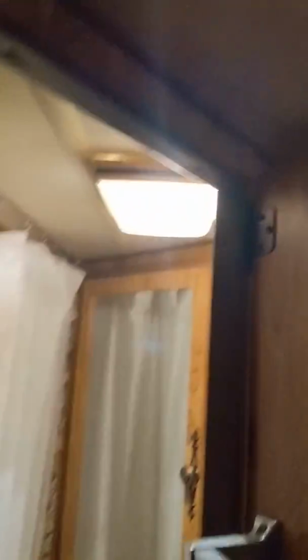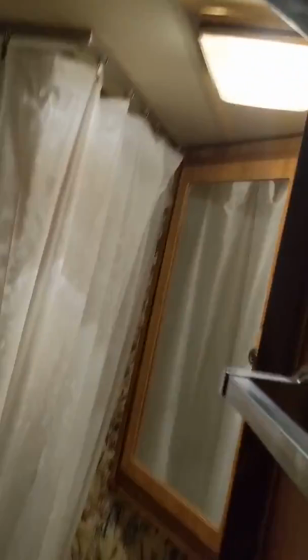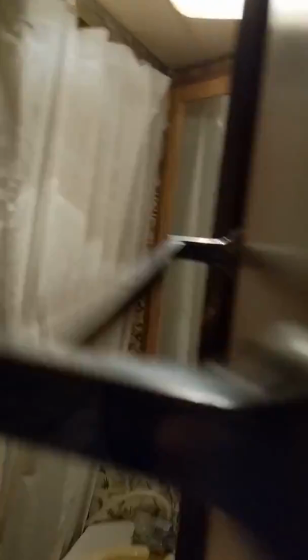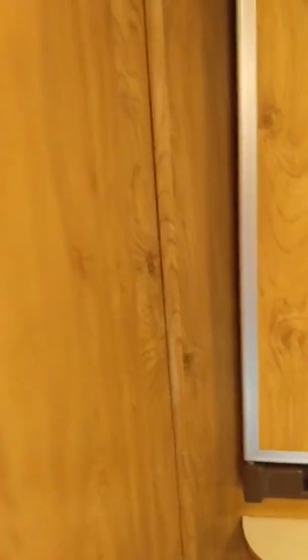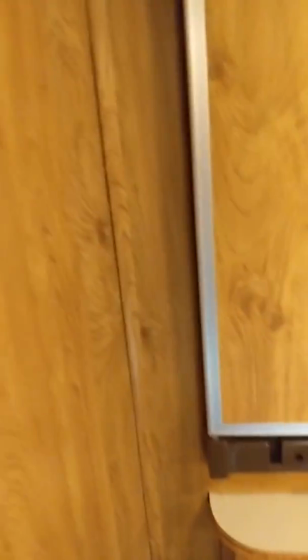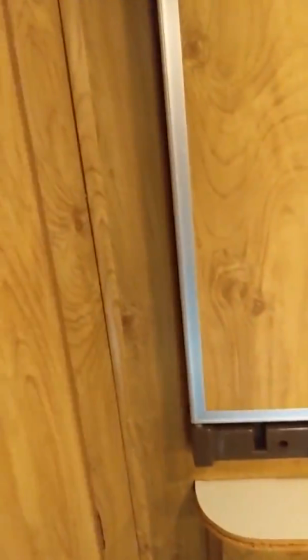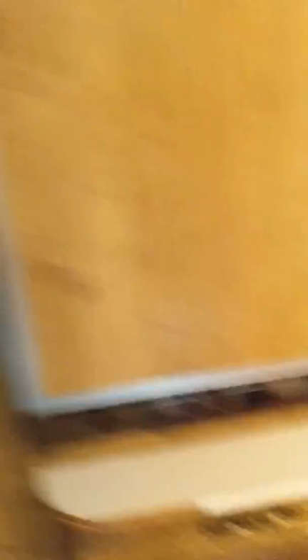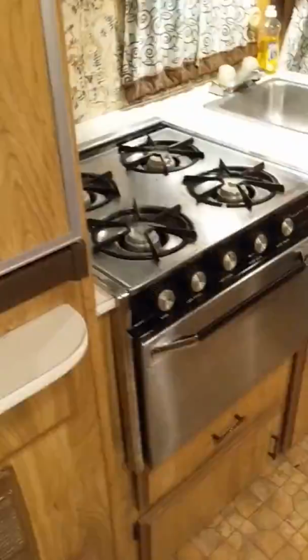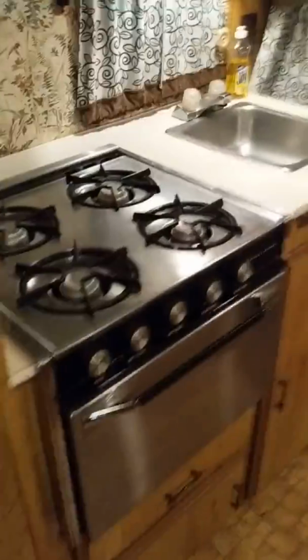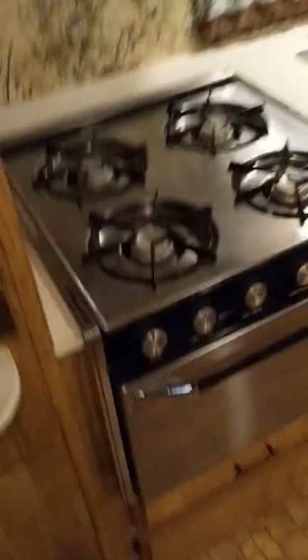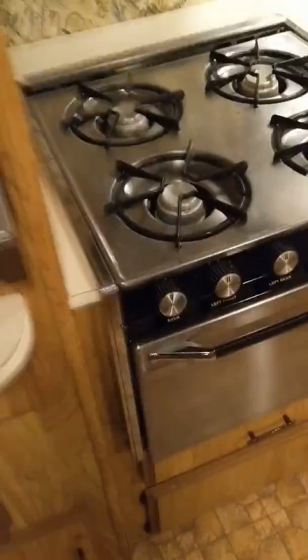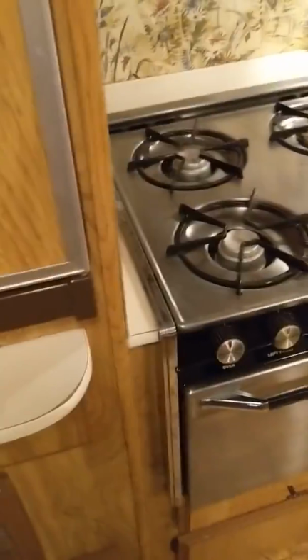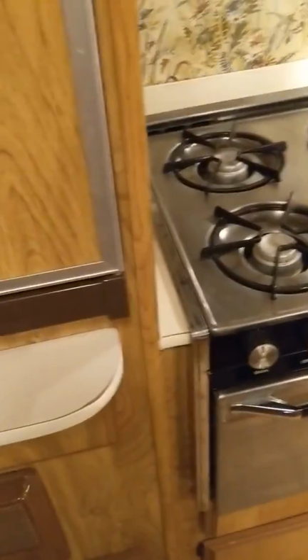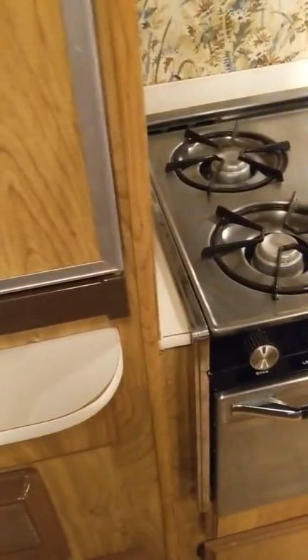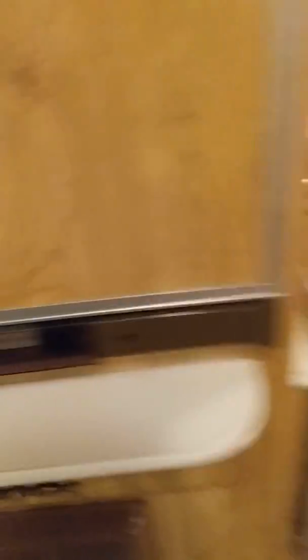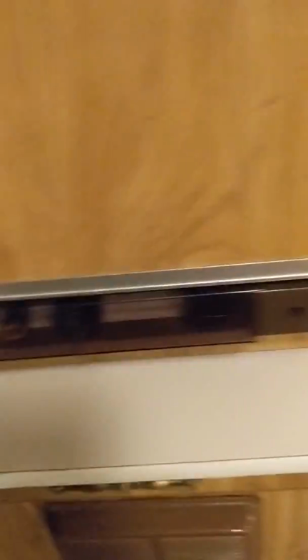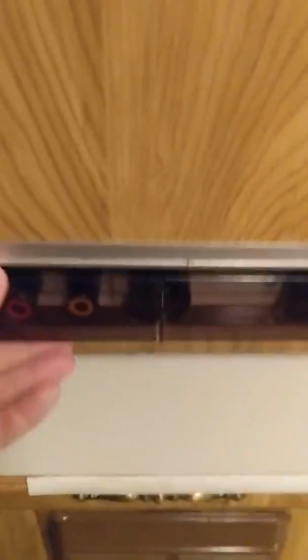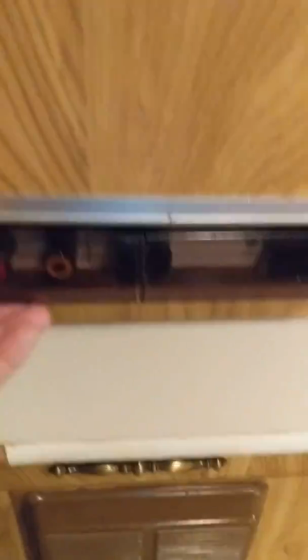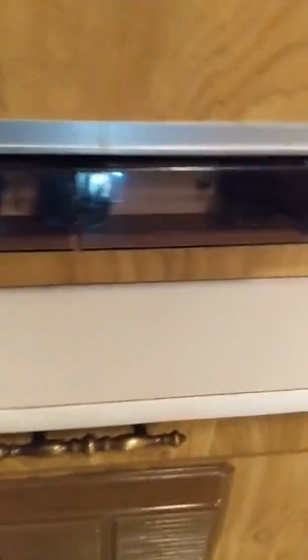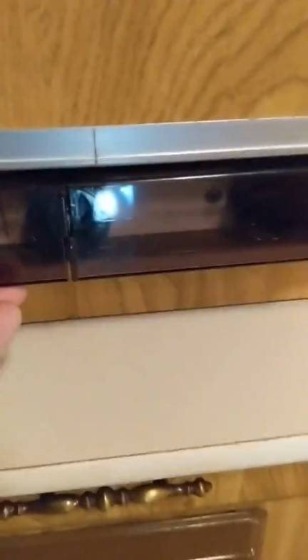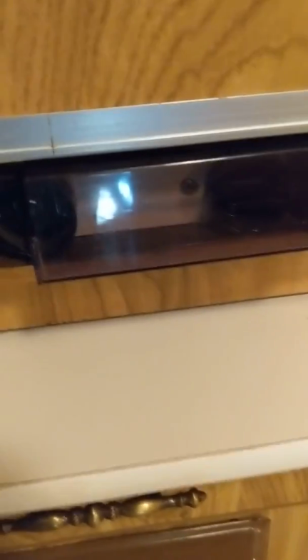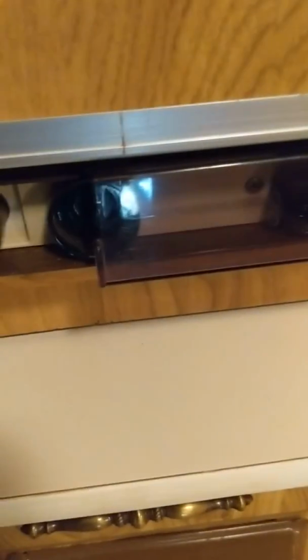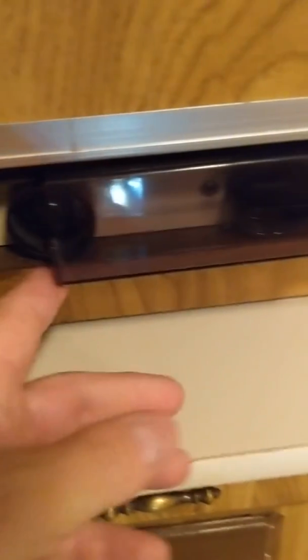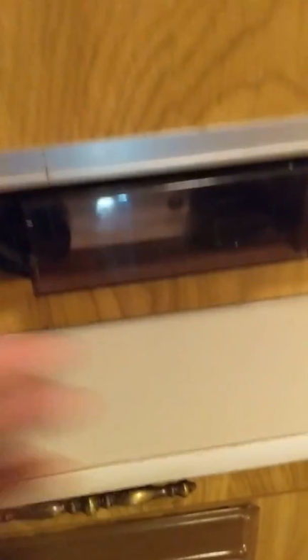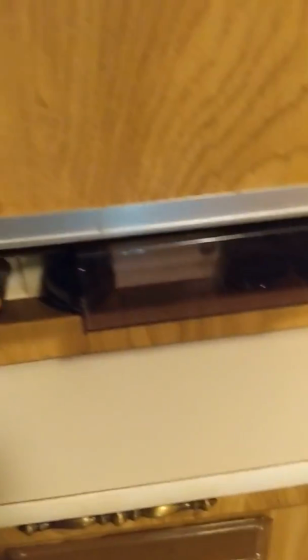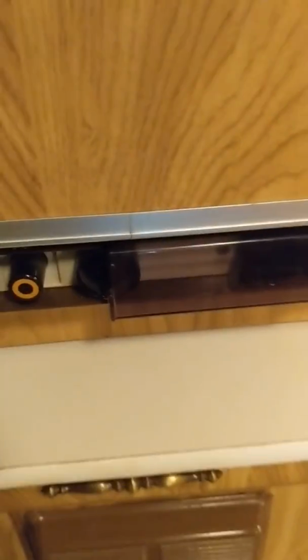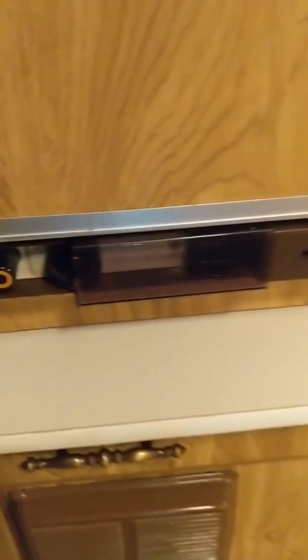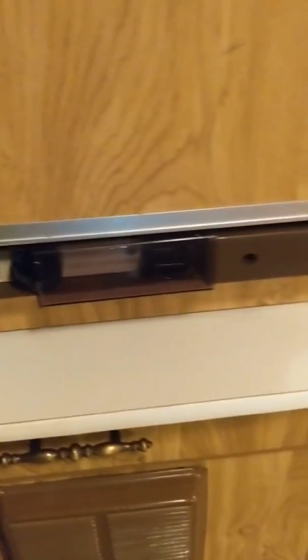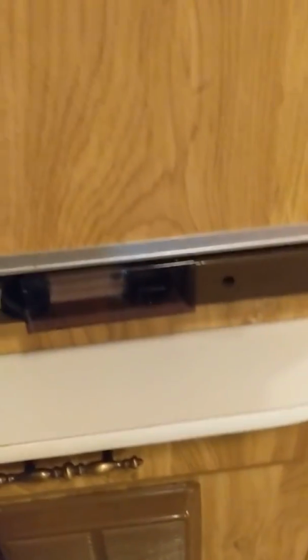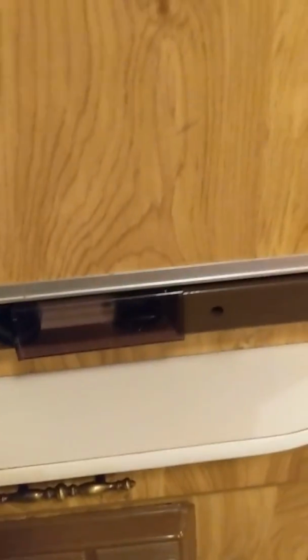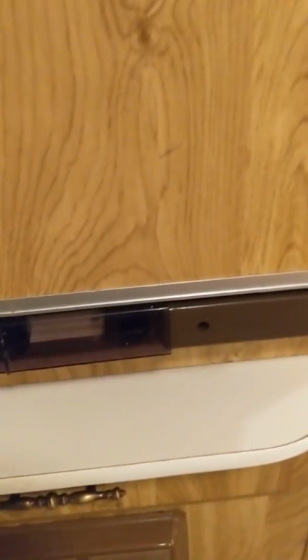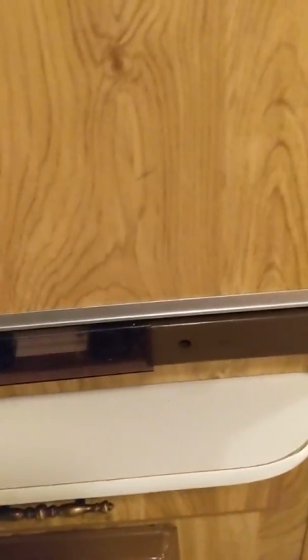Lights in here work. I've never used the oven, and this does have to switch over if you want to switch from gas to electric, which is nice if you're driving down the road.